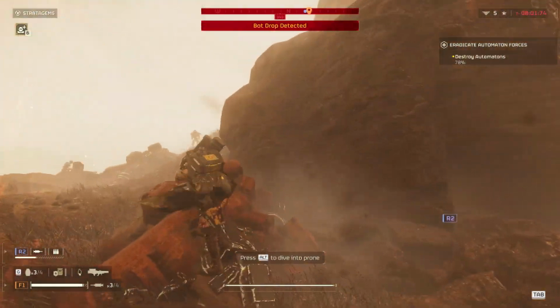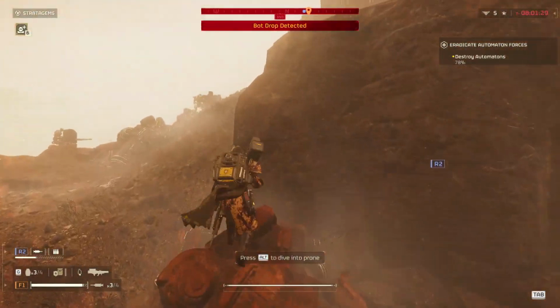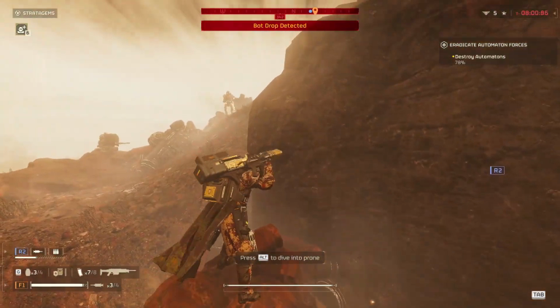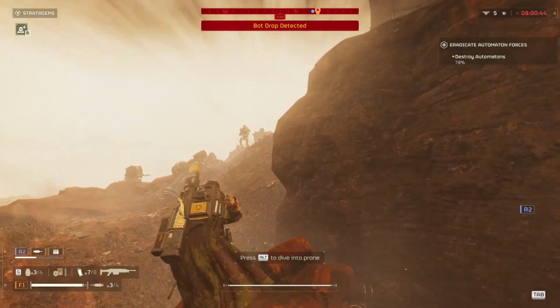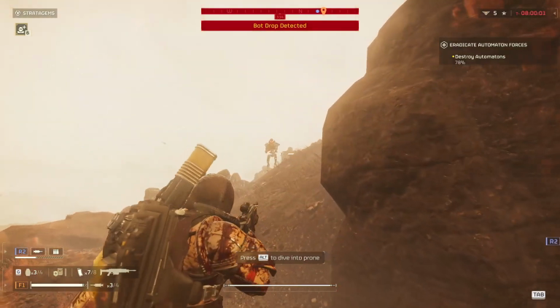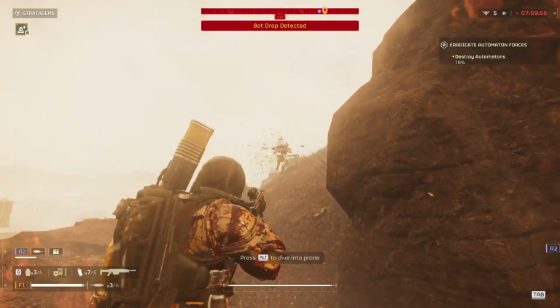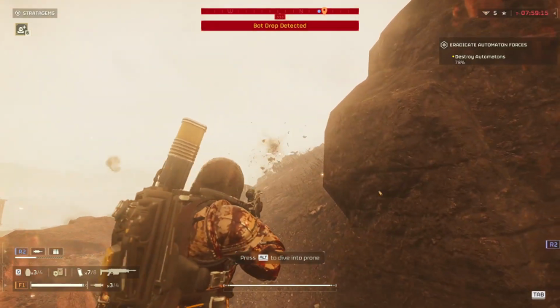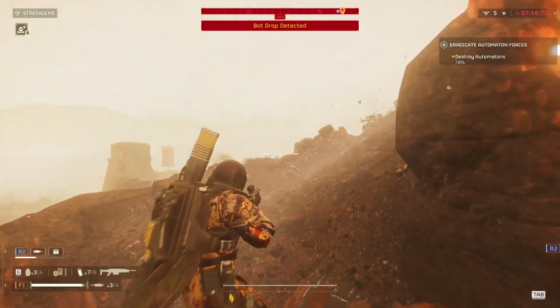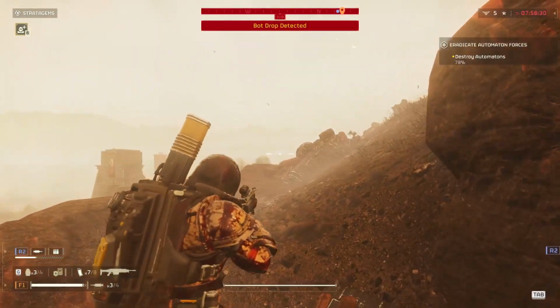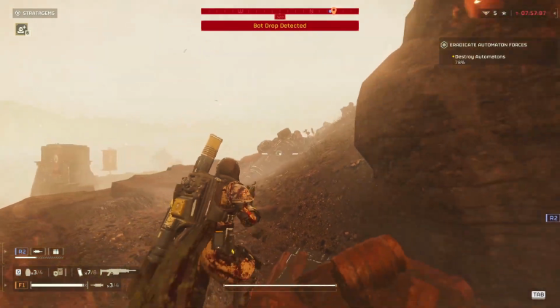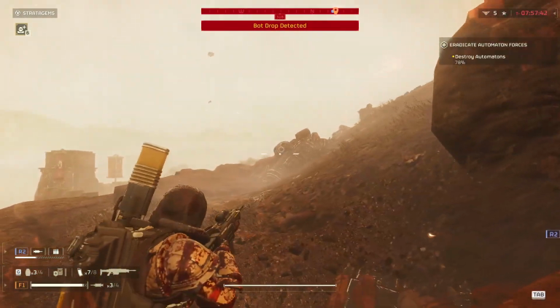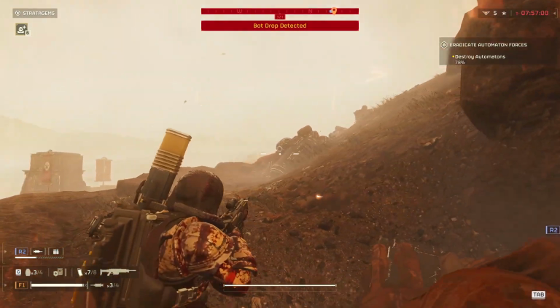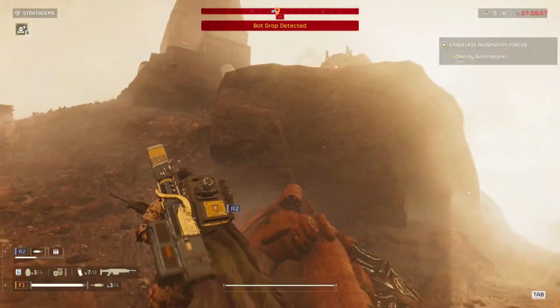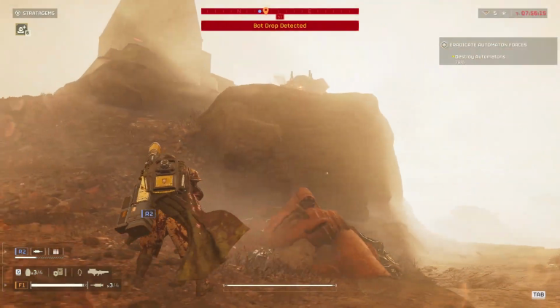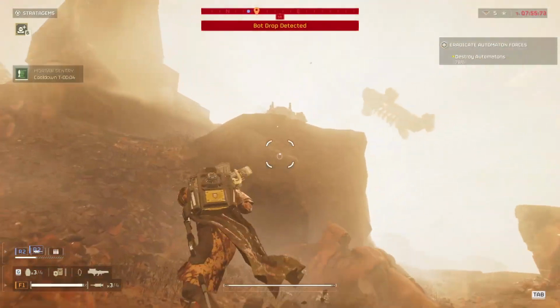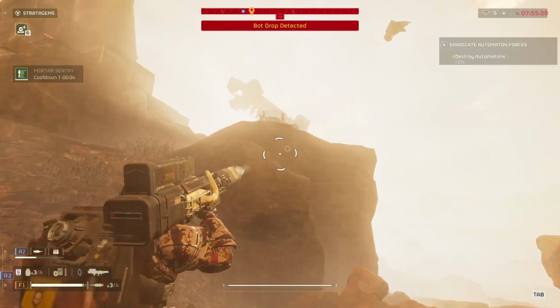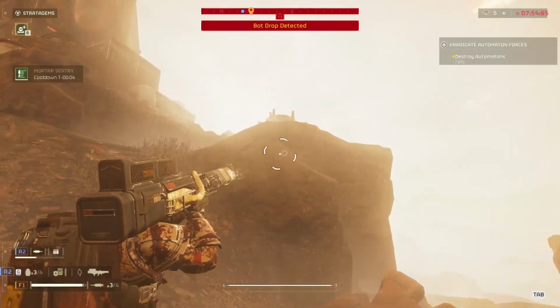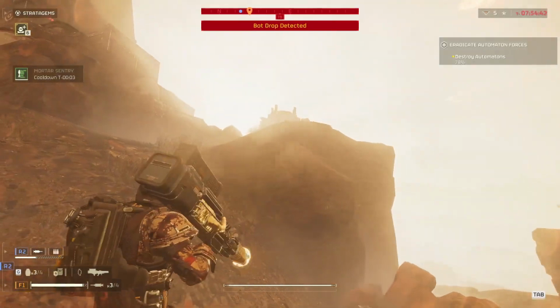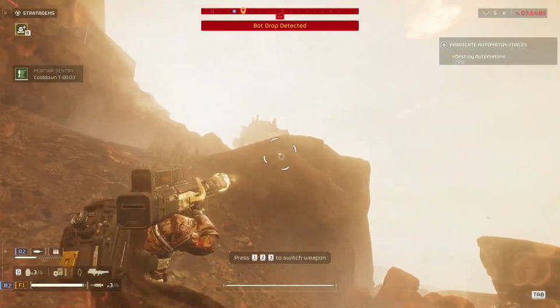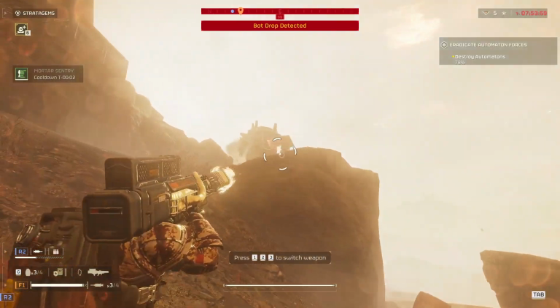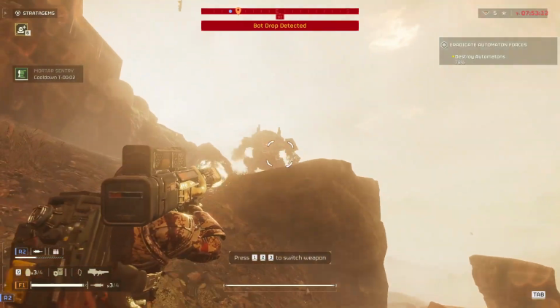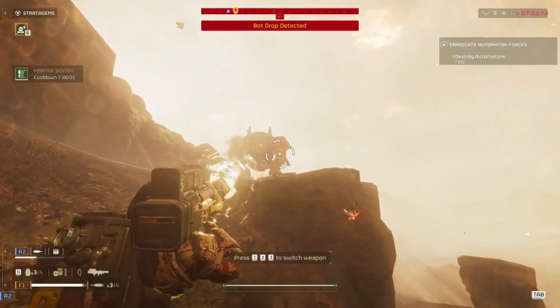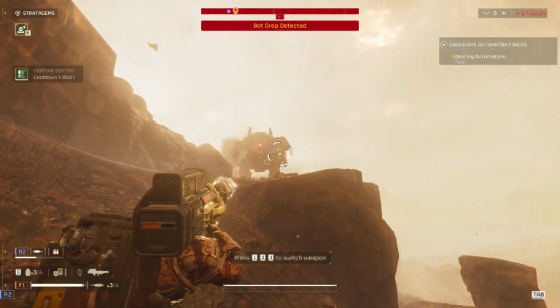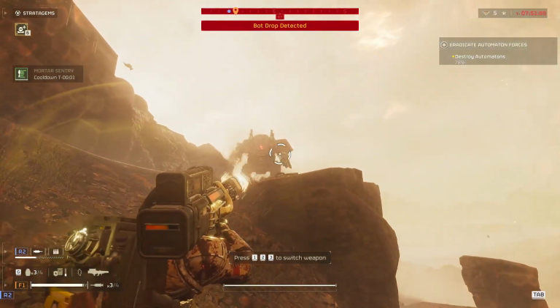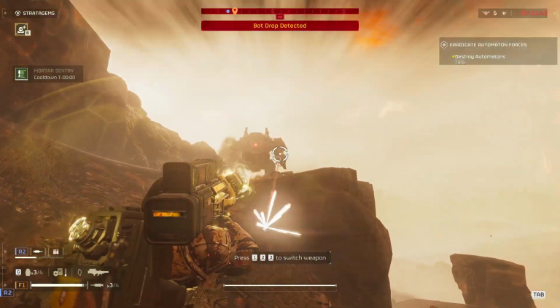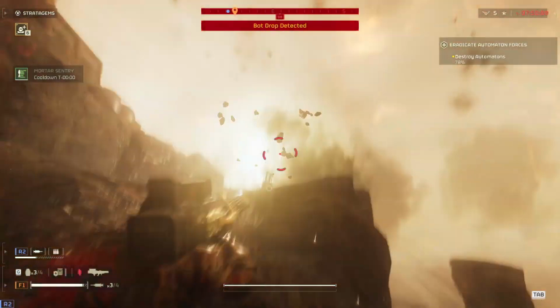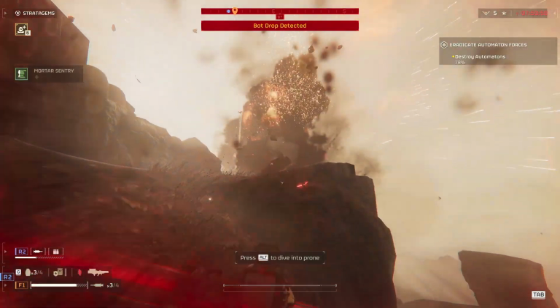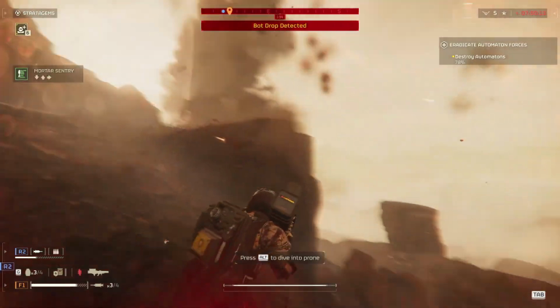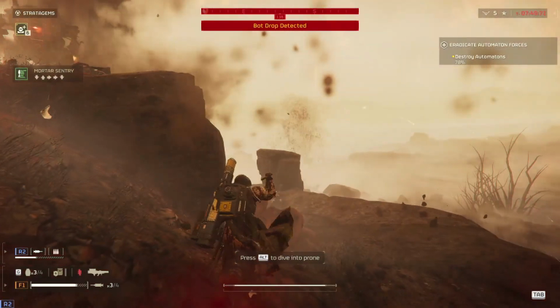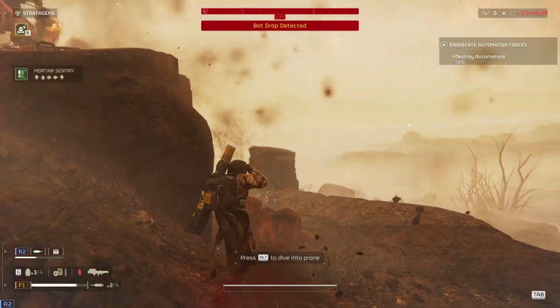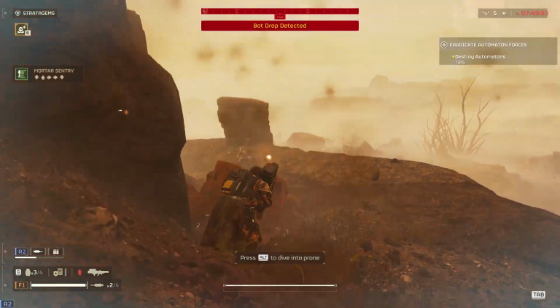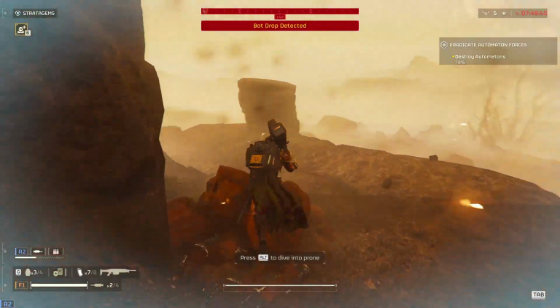Sounds easy enough, until you realize that since the hulk doesn't have arms it will chase you around, and the other robots can kill it by shooting at its back.